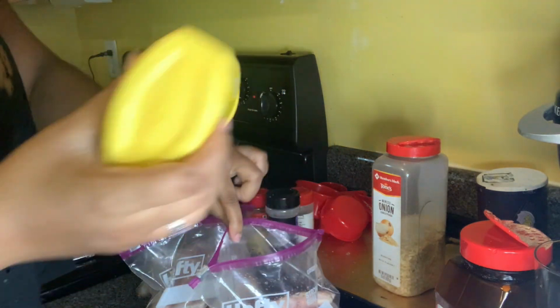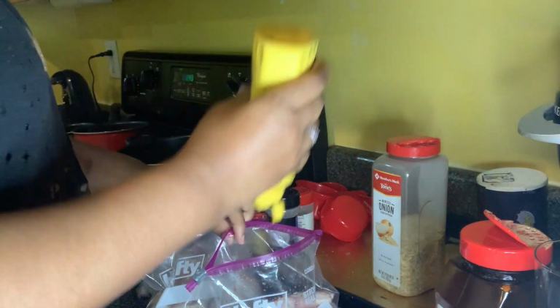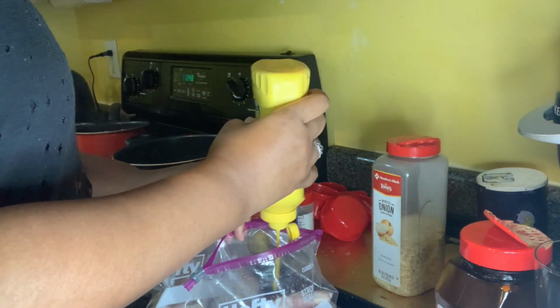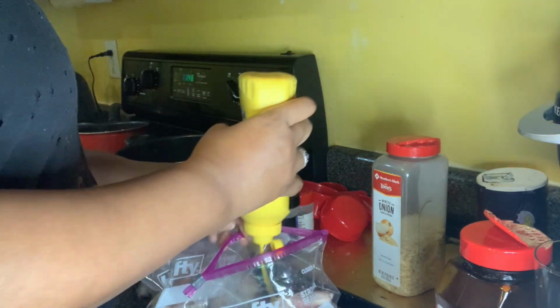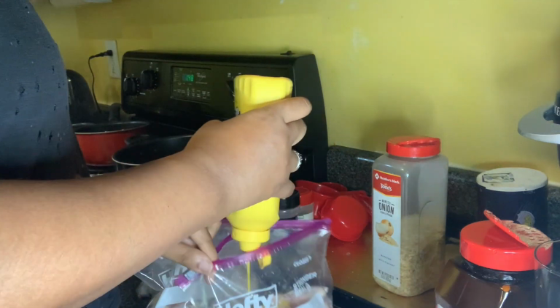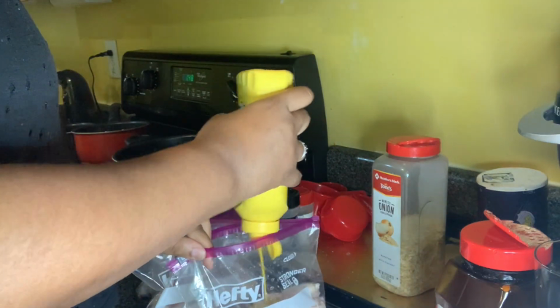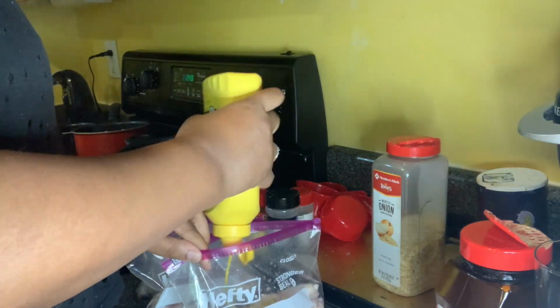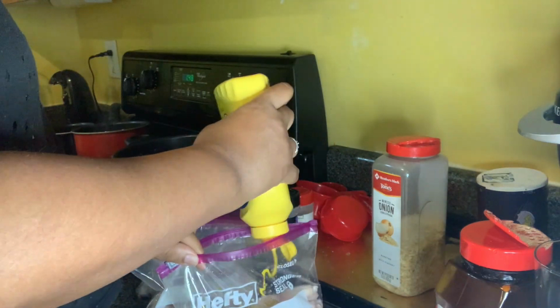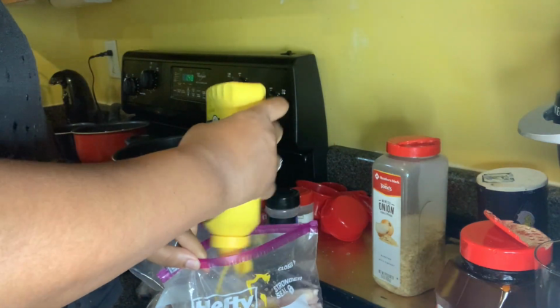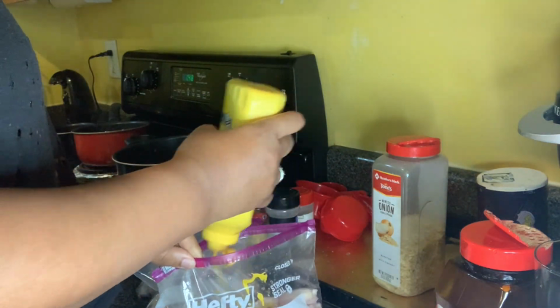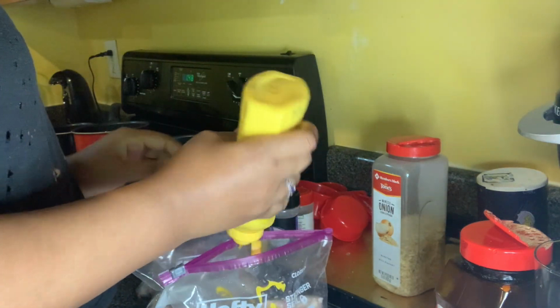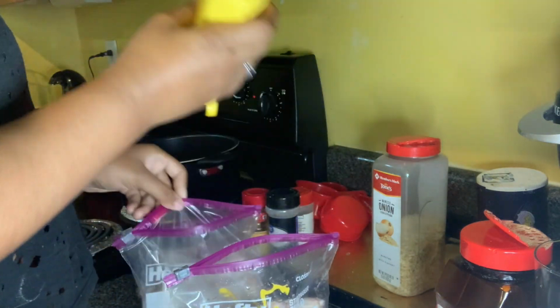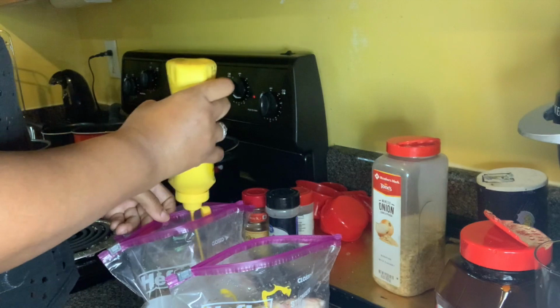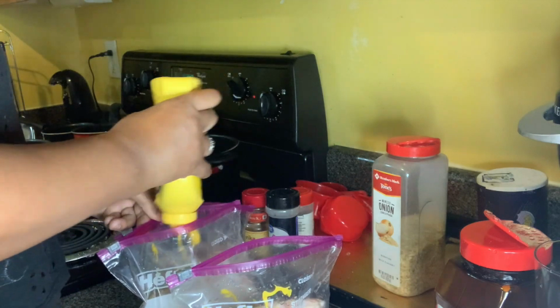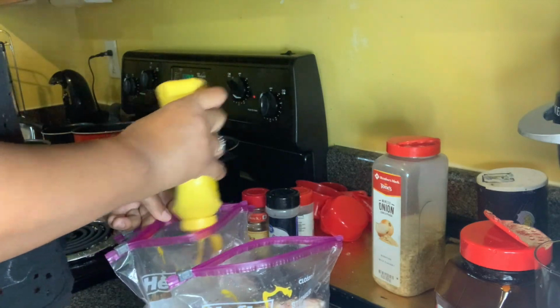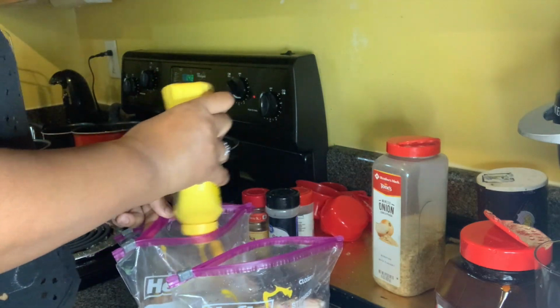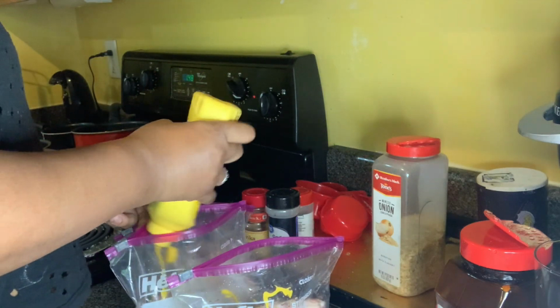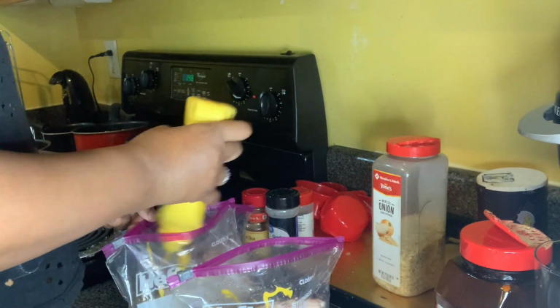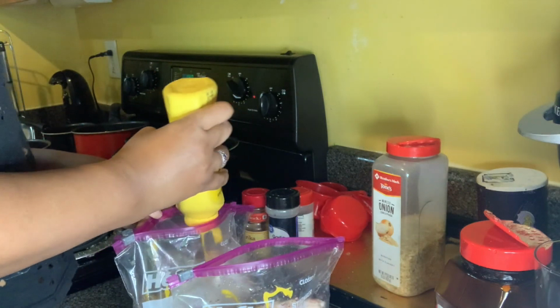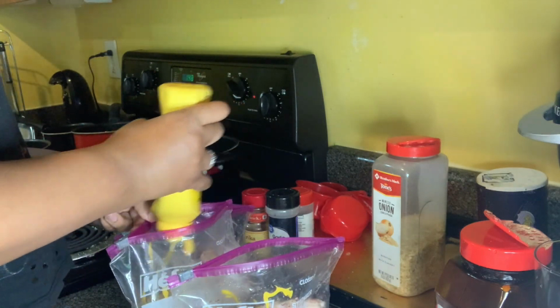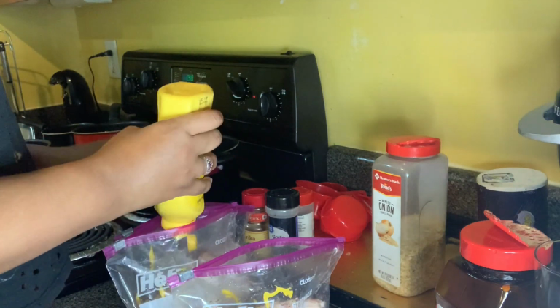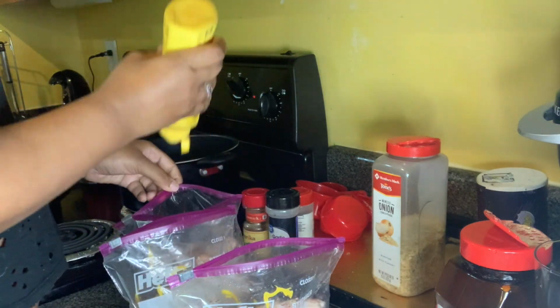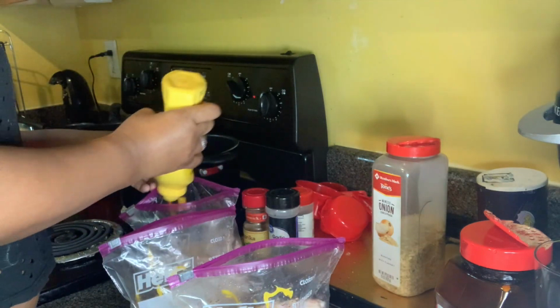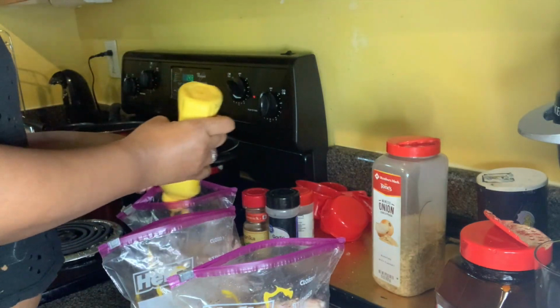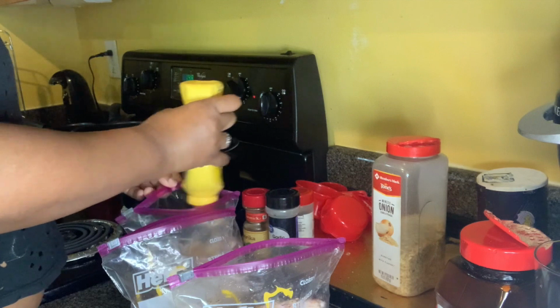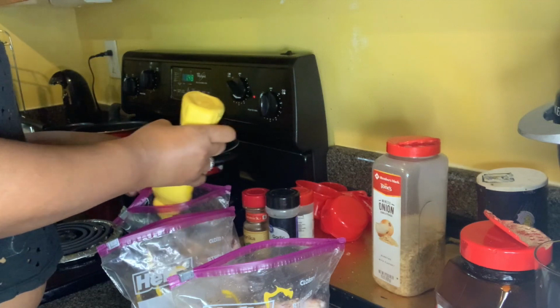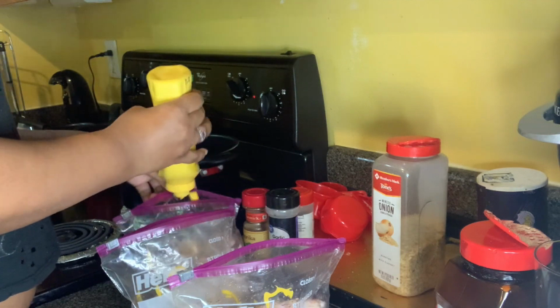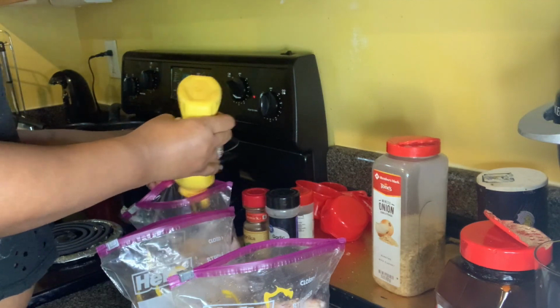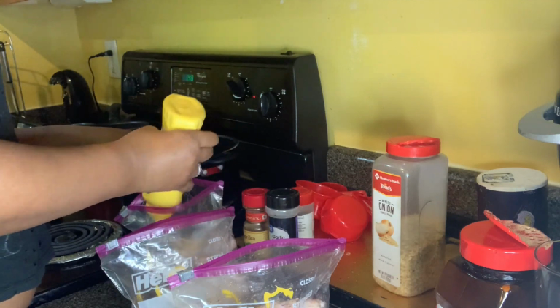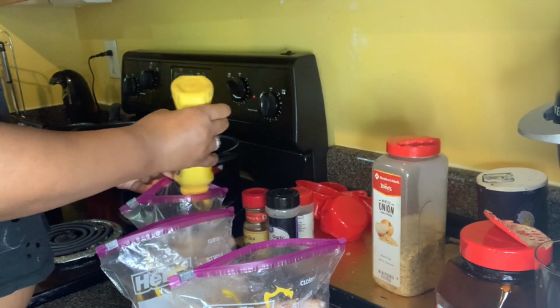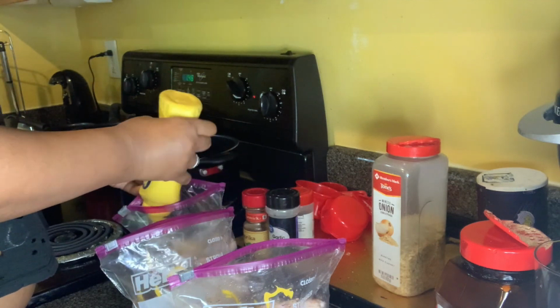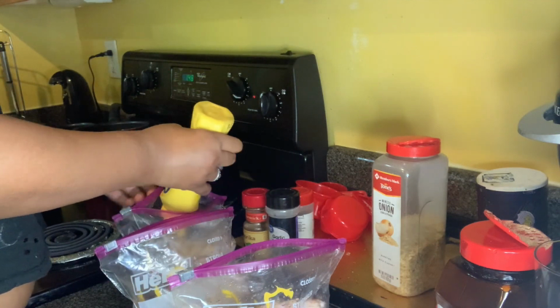I know it may sound crazy to people, but don't knock it until you try it. The mustard is great. I'm just gonna coat the mustard in this bag and mix the chicken around in the mustard for a few minutes first.